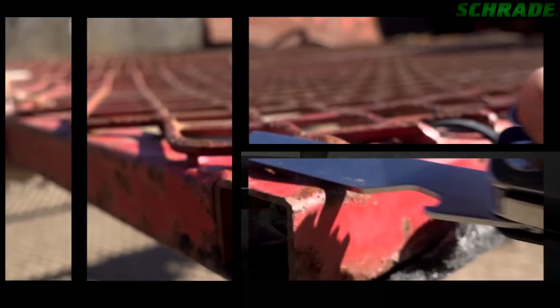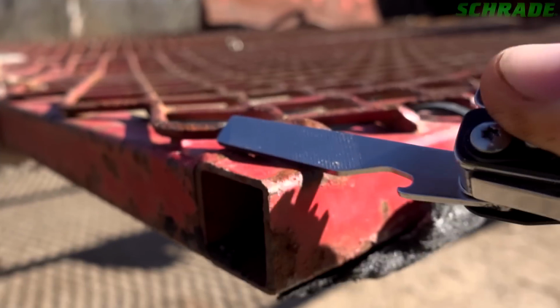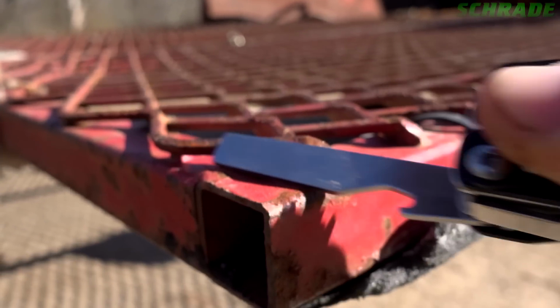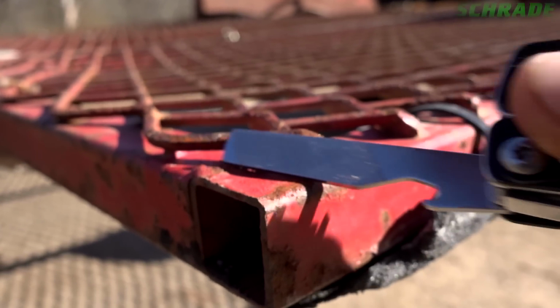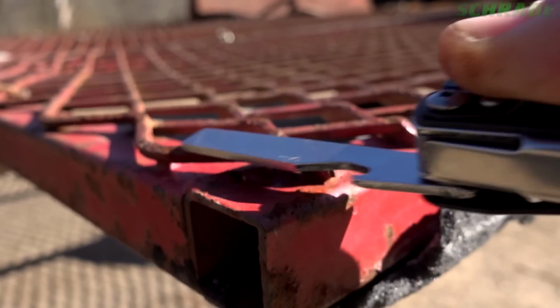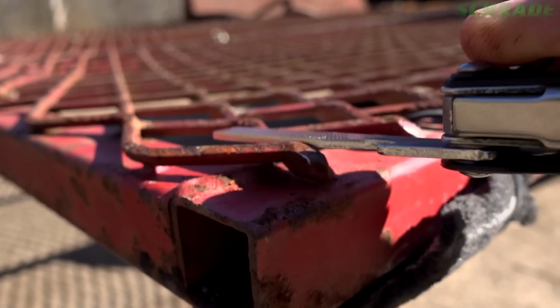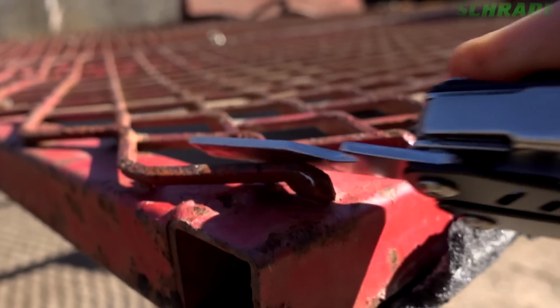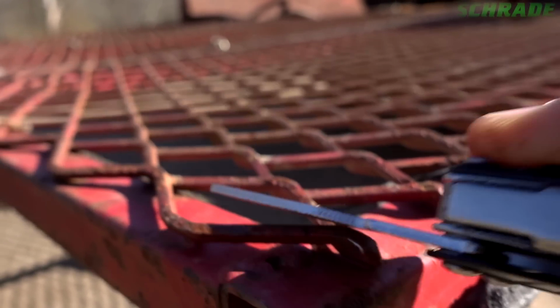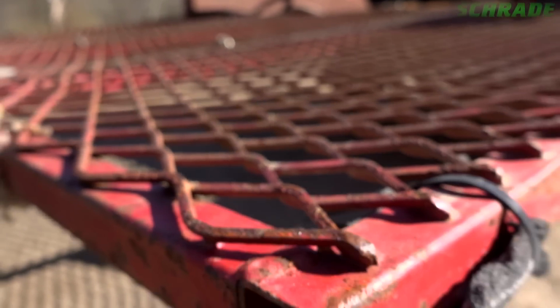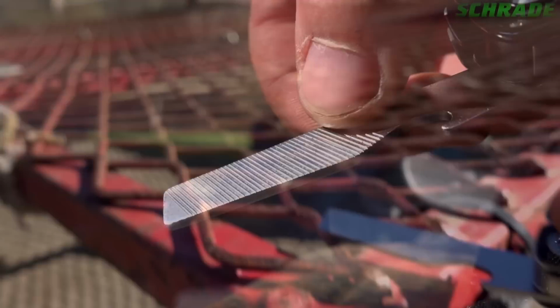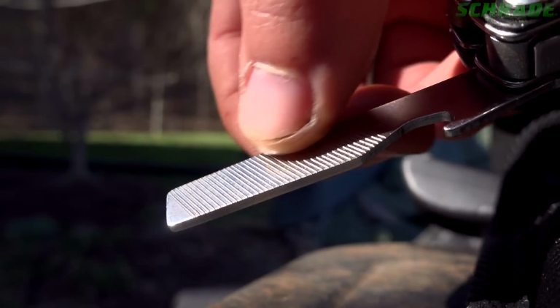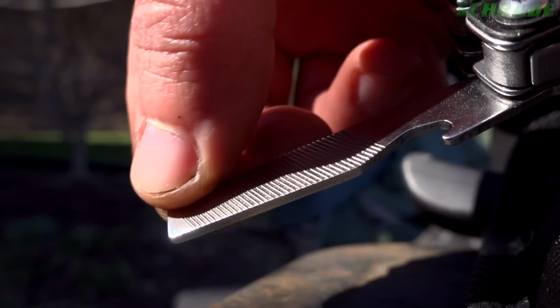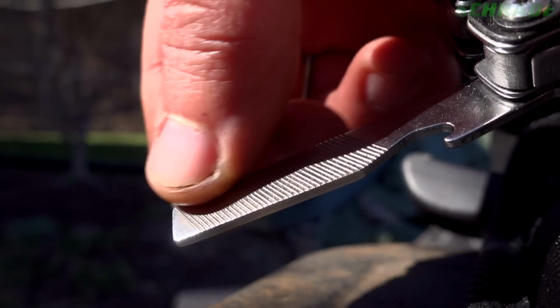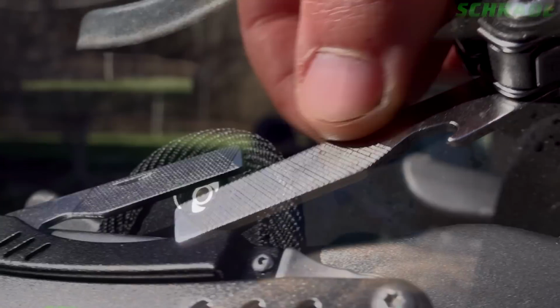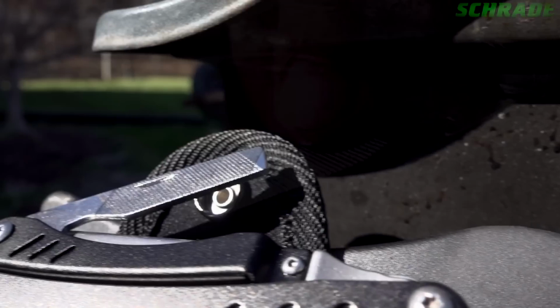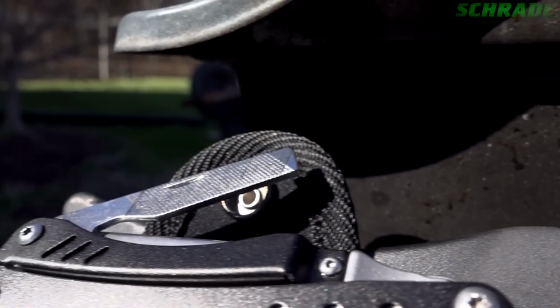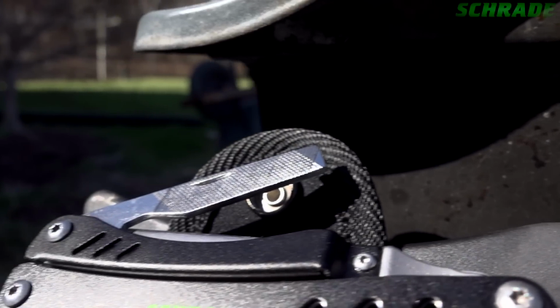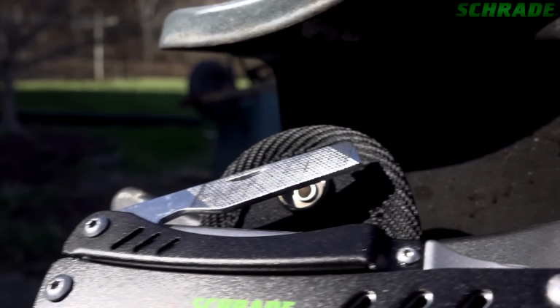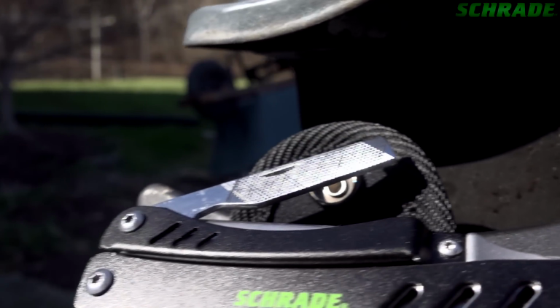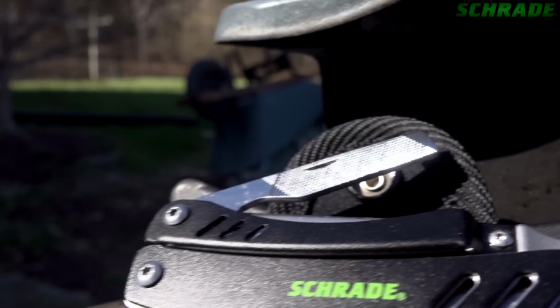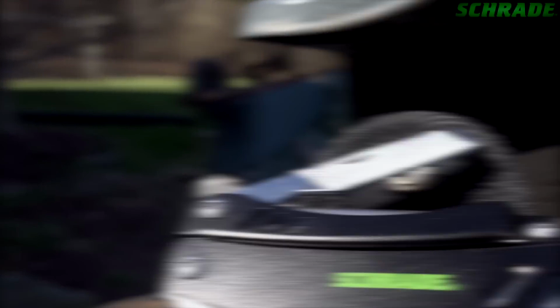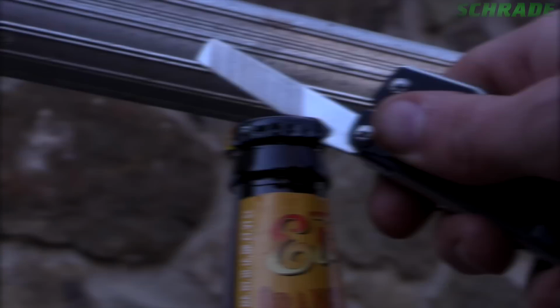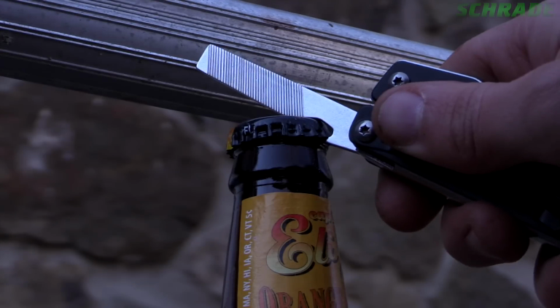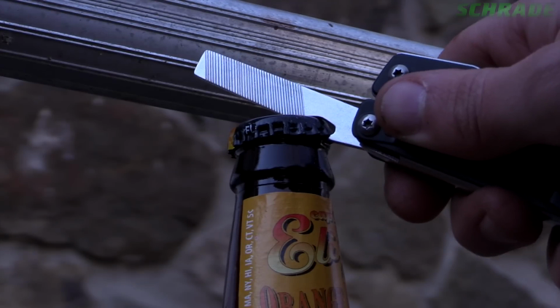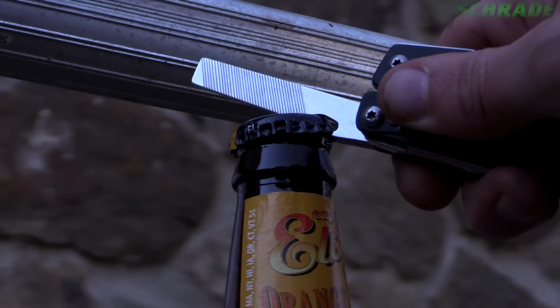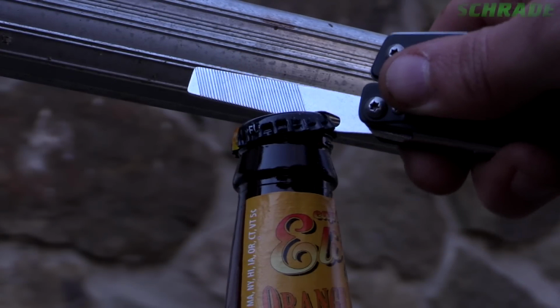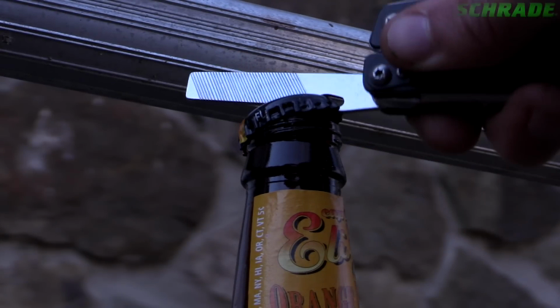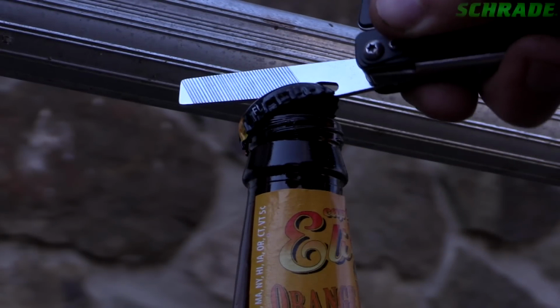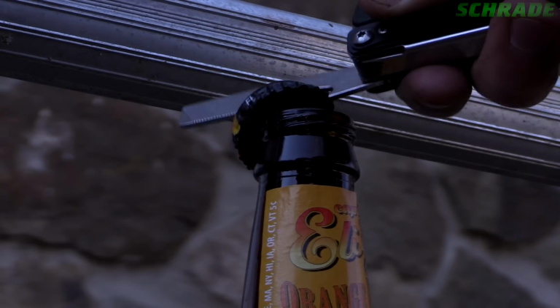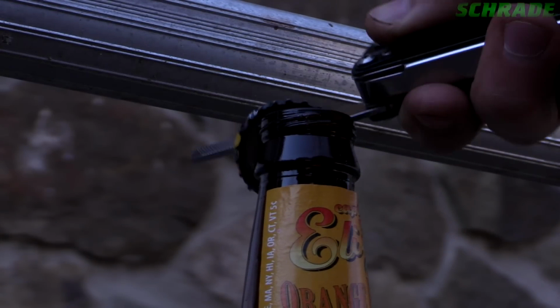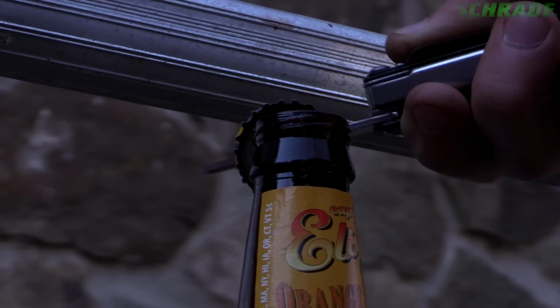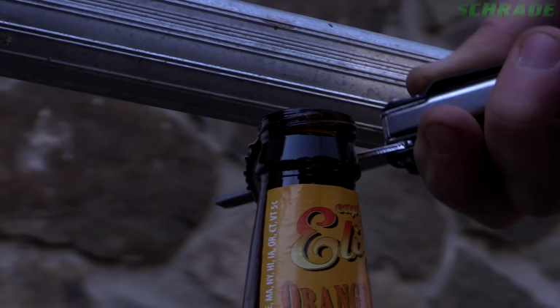Shaping, honing and light rasping tasks are made easy via the 2-inch long fine grit file. Find an integrated bottle opener on the bottom of the fine grit file.